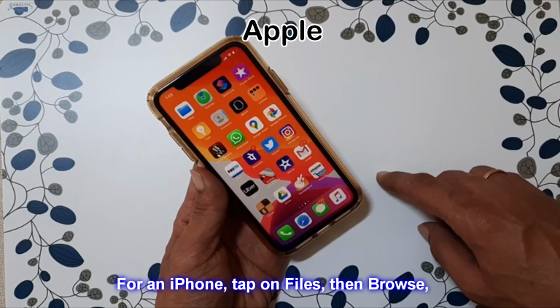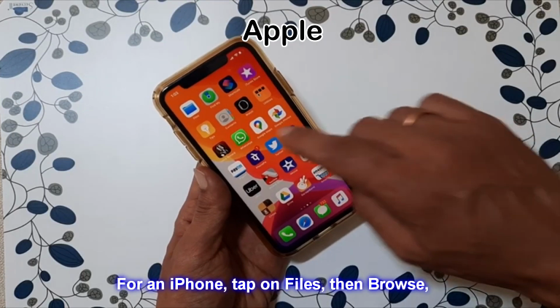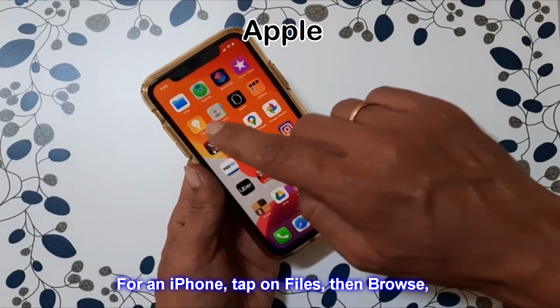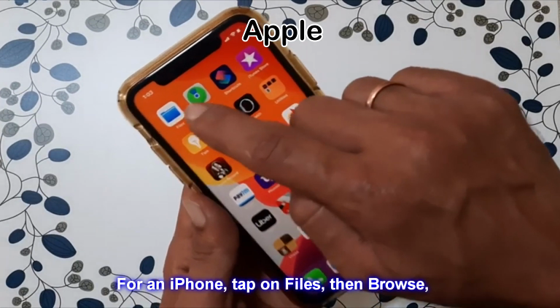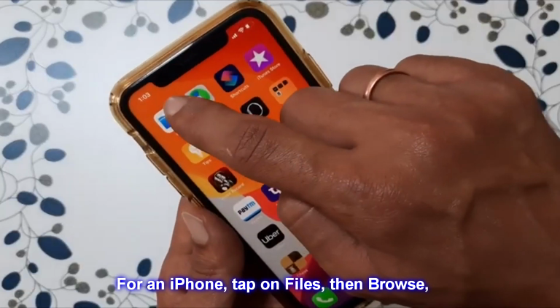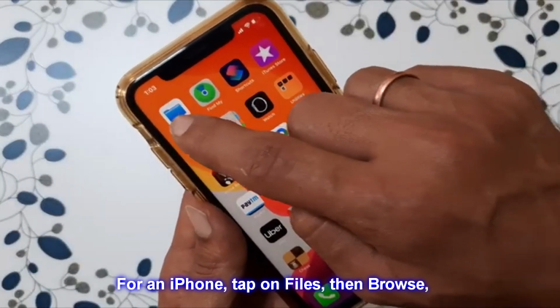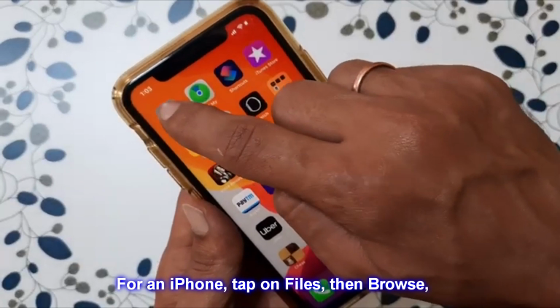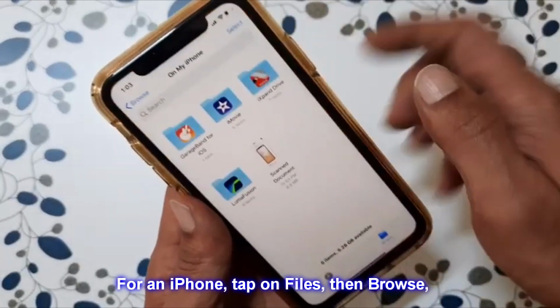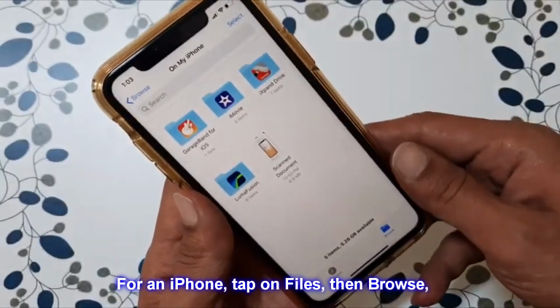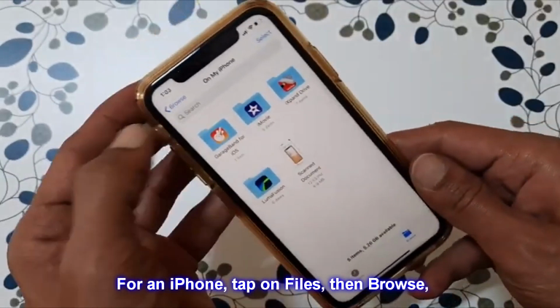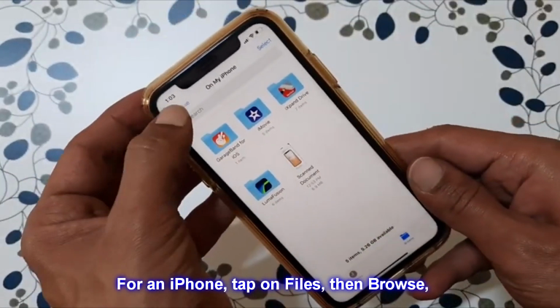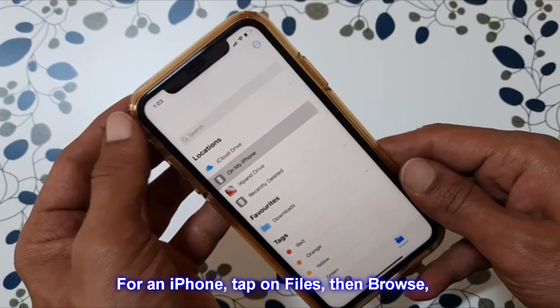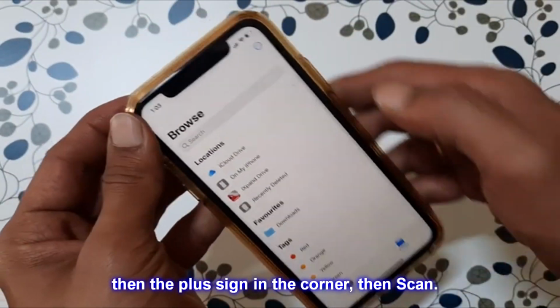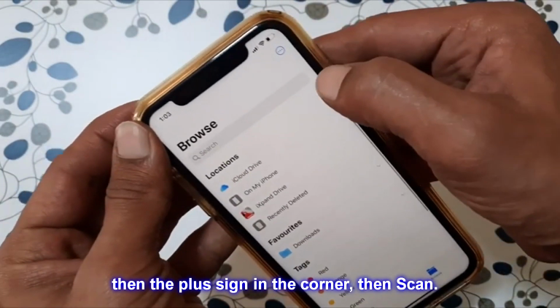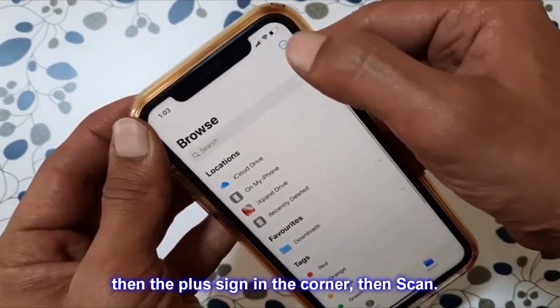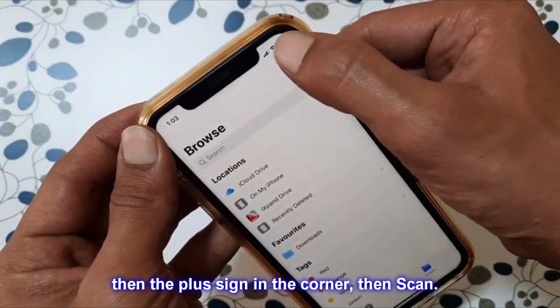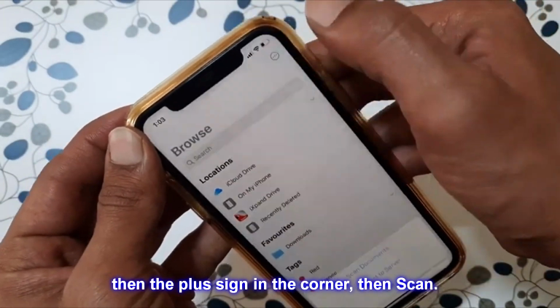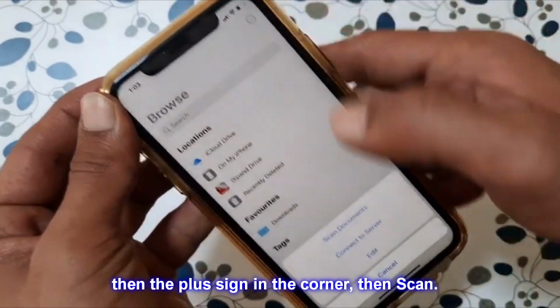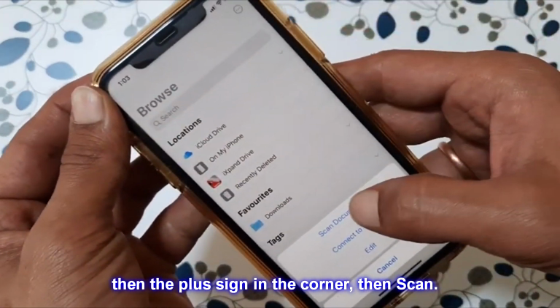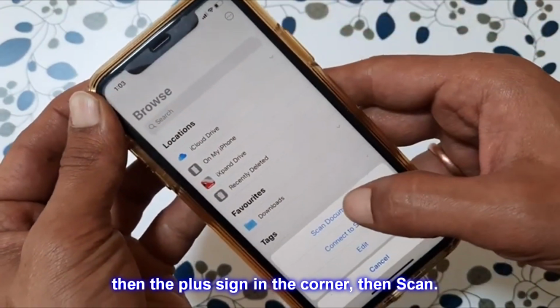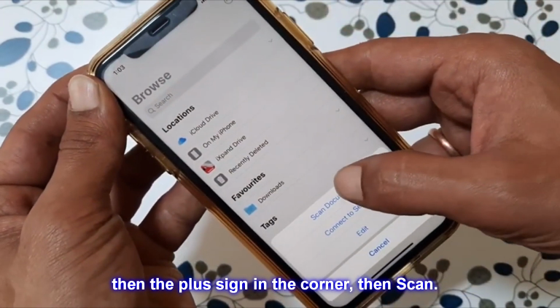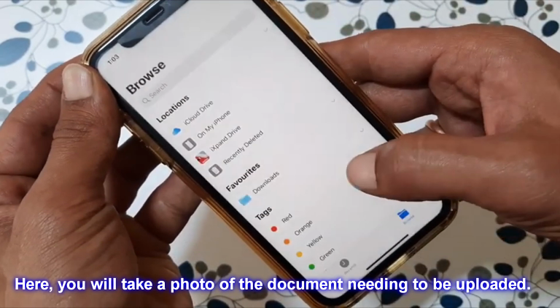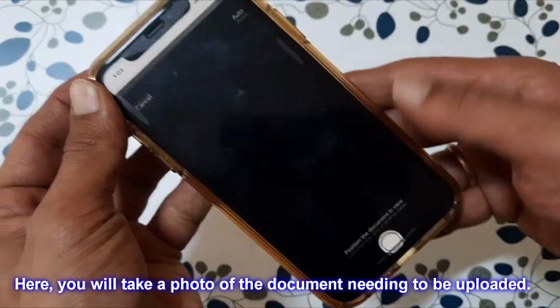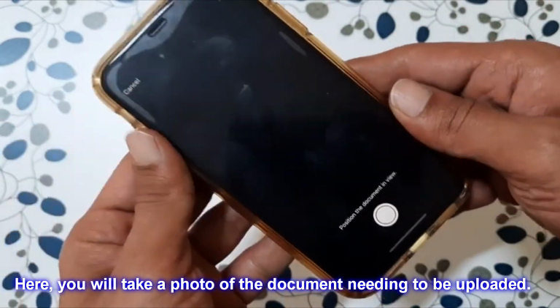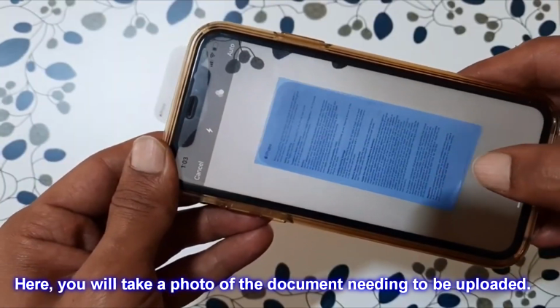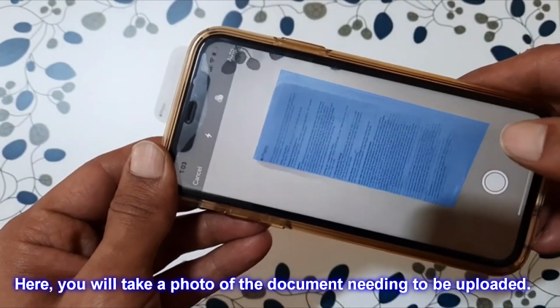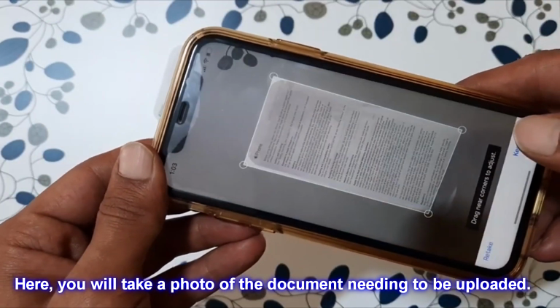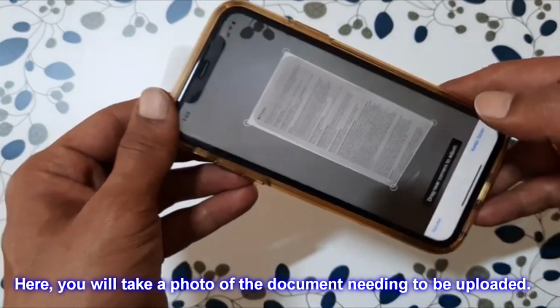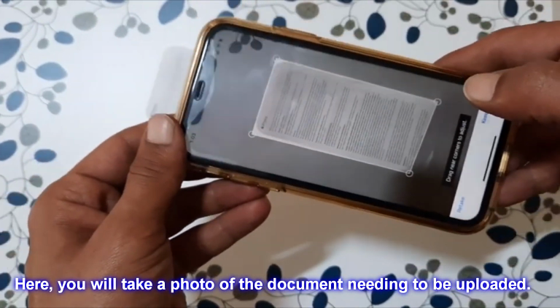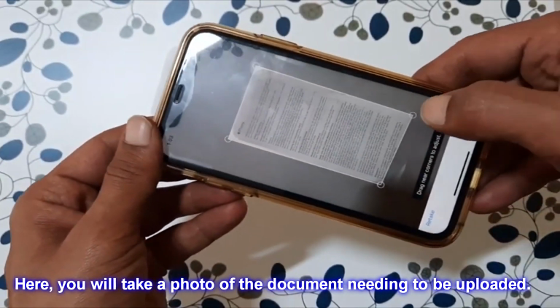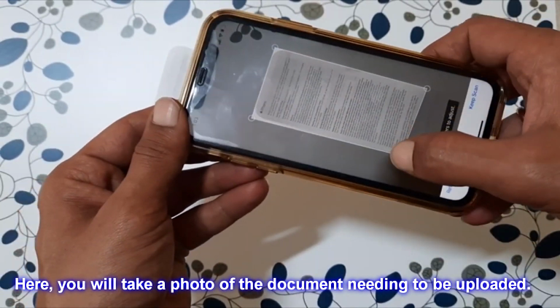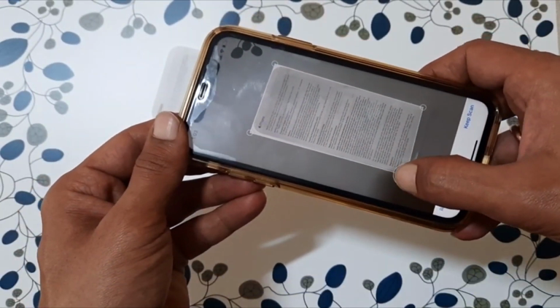For an iPhone, tap on Files, then Browse, then the plus sign in the corner, then Scan. Here, you will take a photo of the document needing to be uploaded.